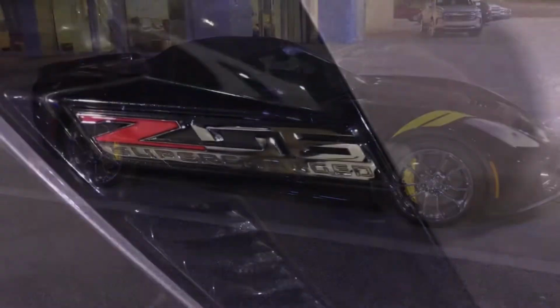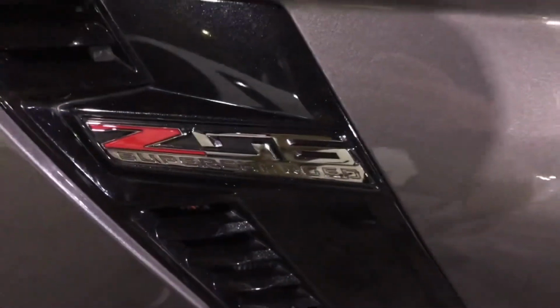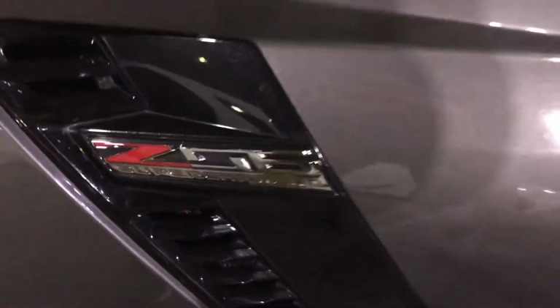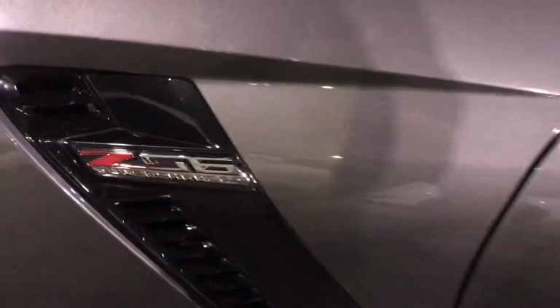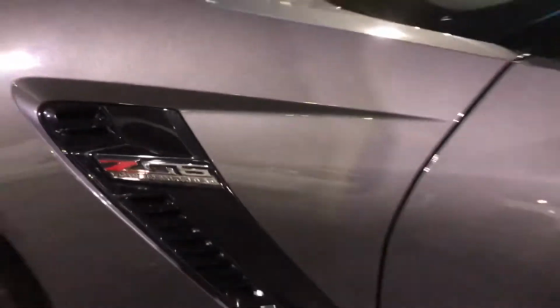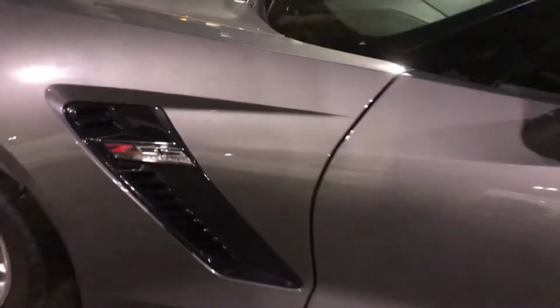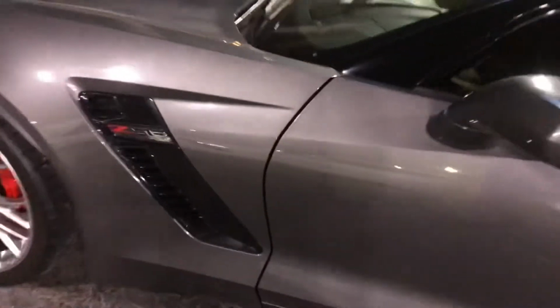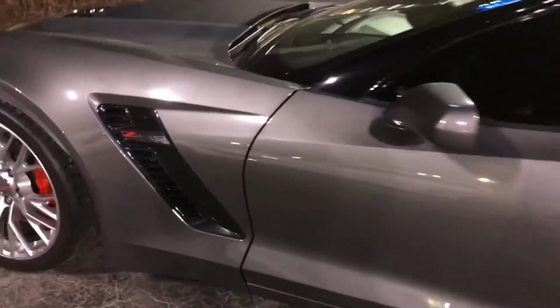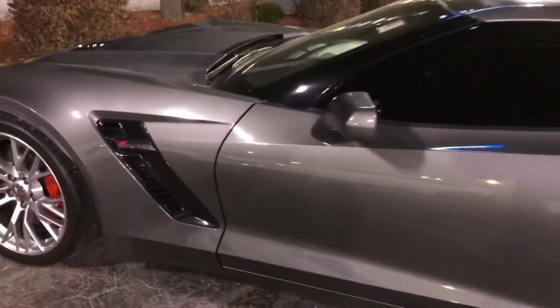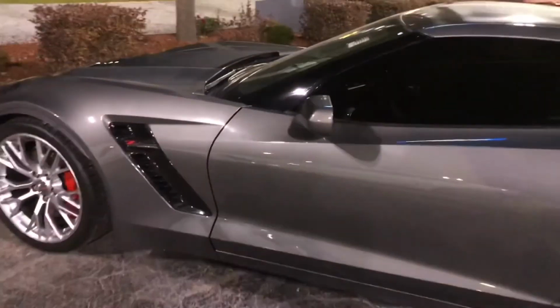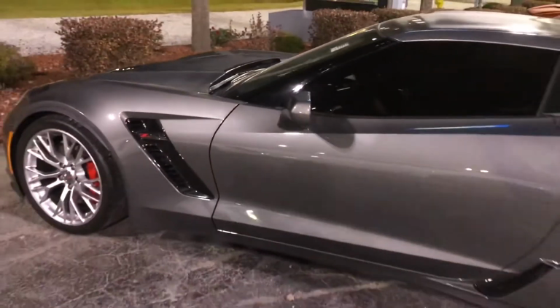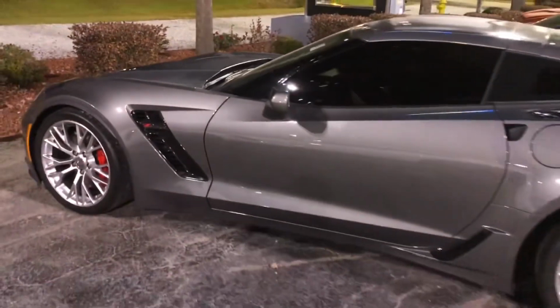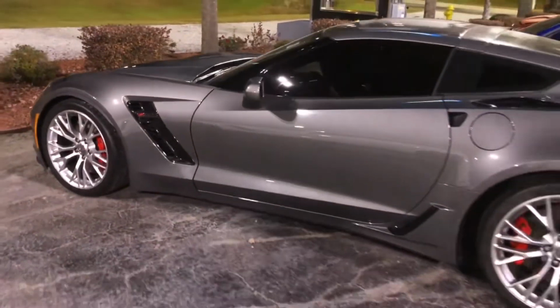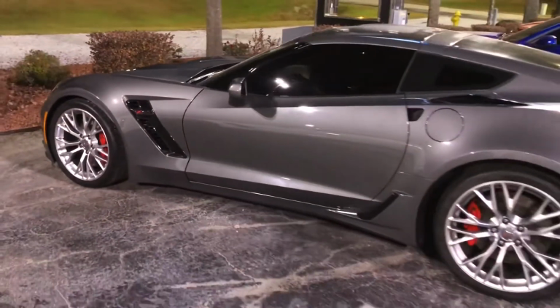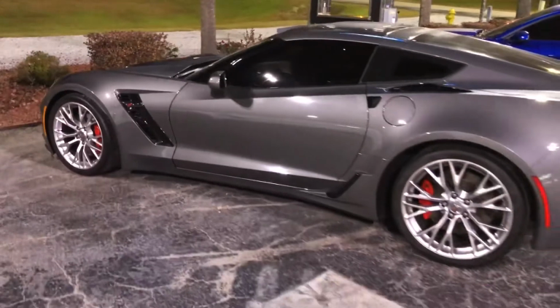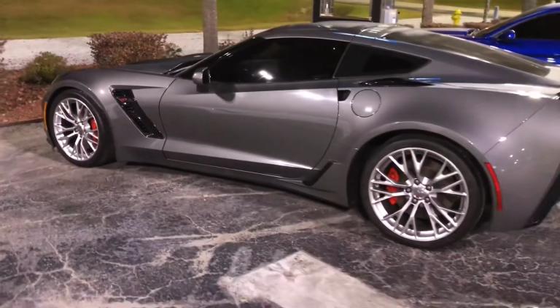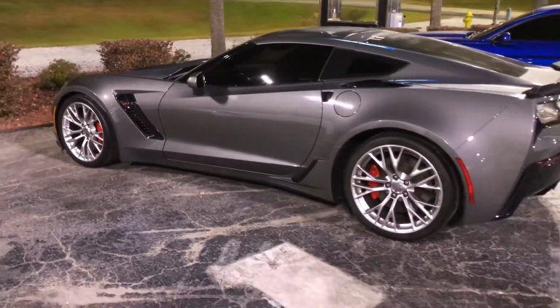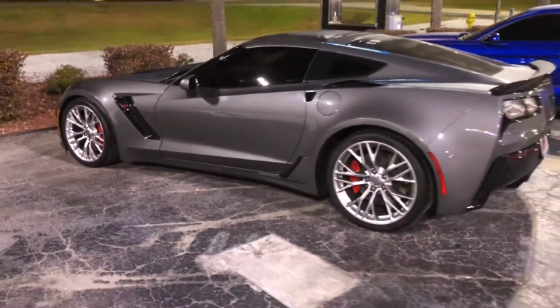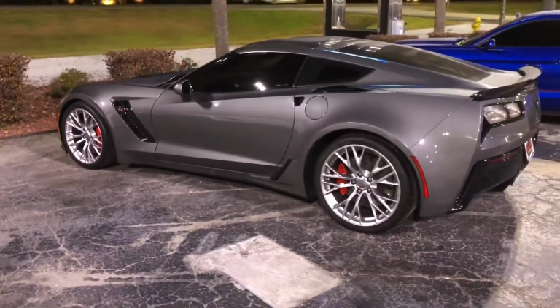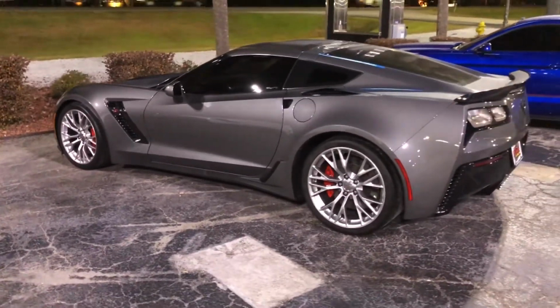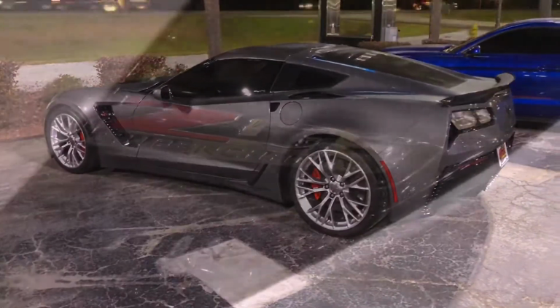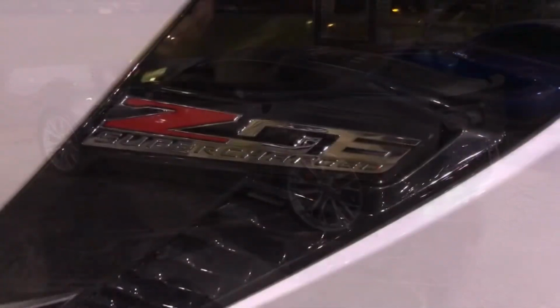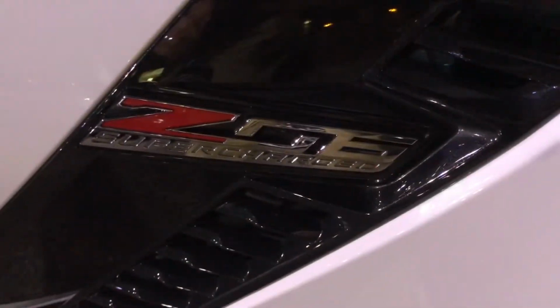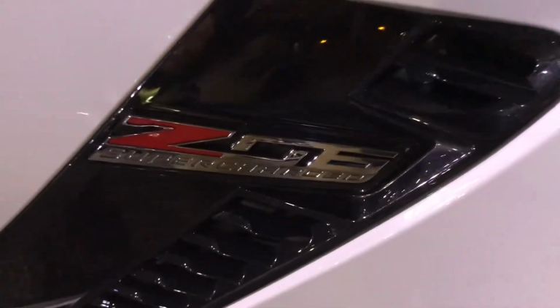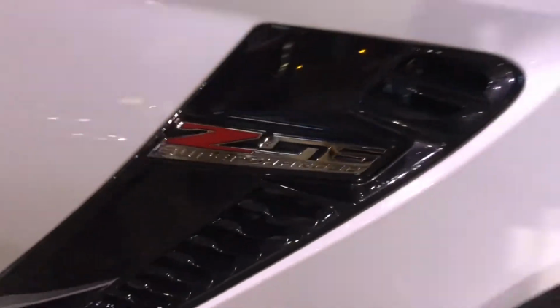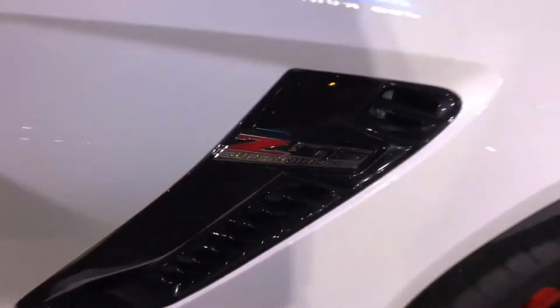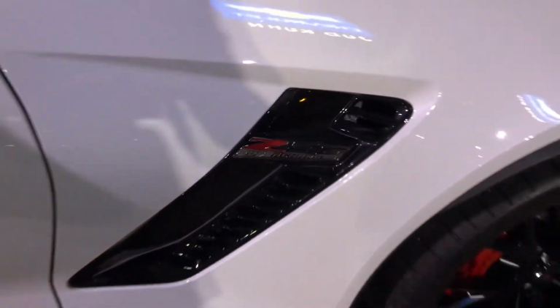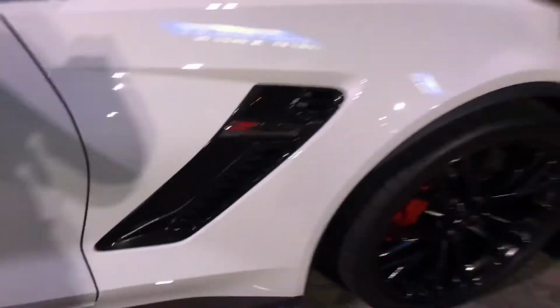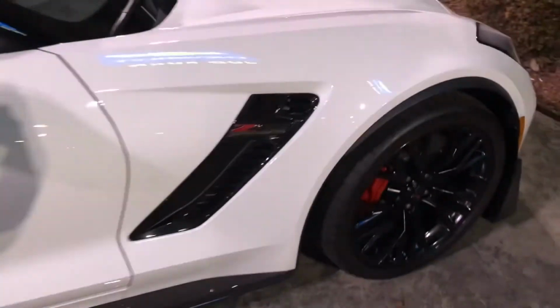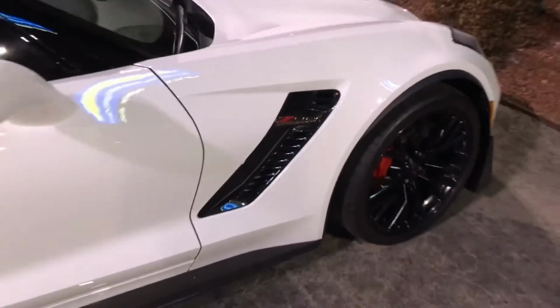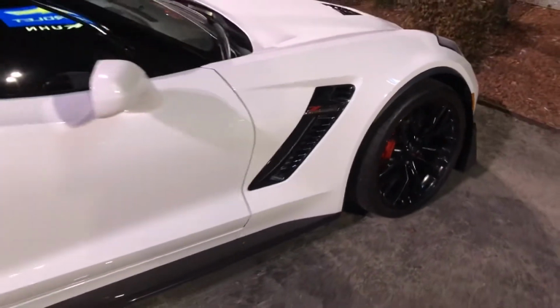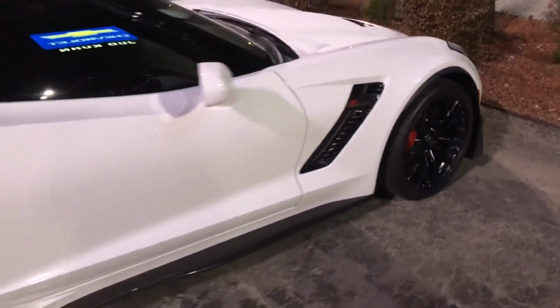2015 Shark Gray Metallic 1LZ Z06 Coupe. 2018 3LZ Z06 Coupe Arctic White.